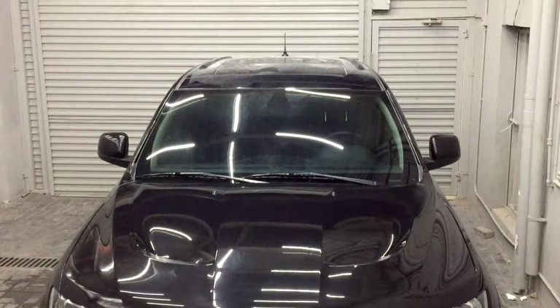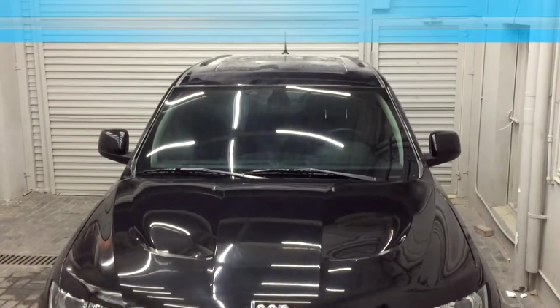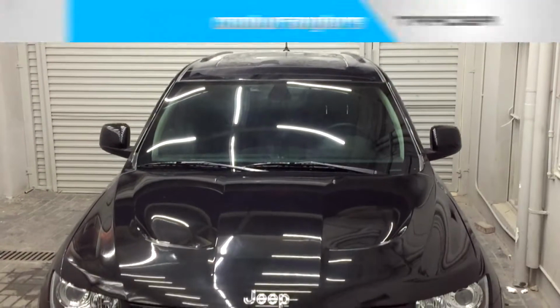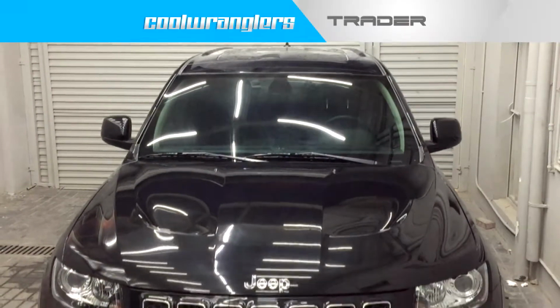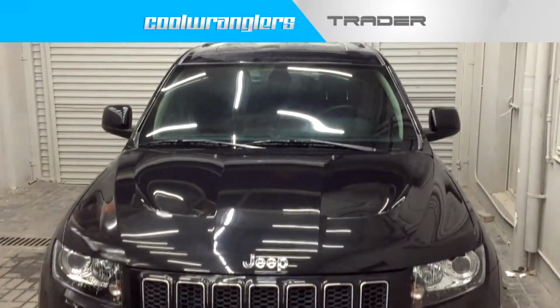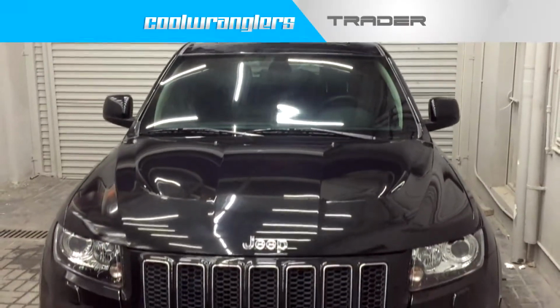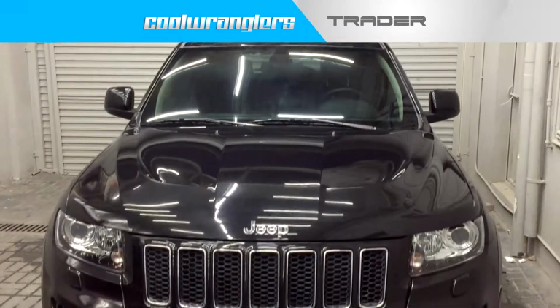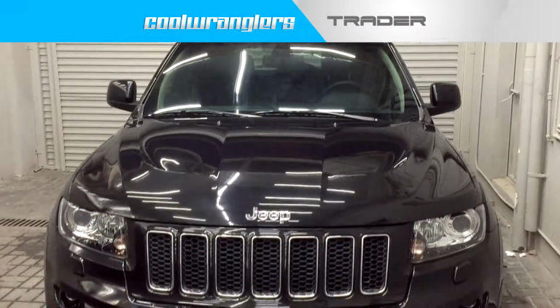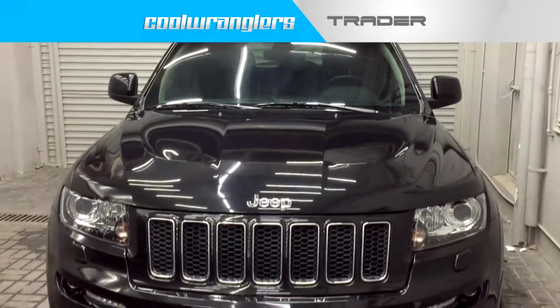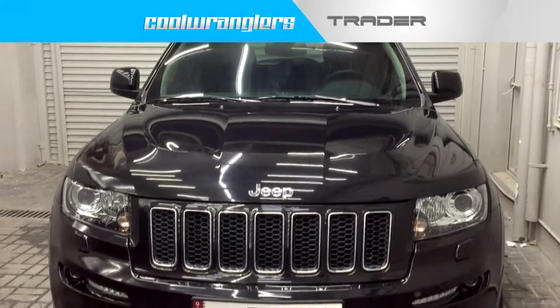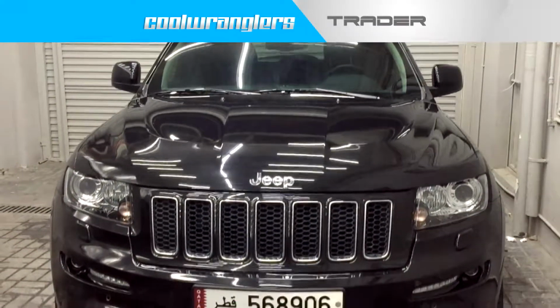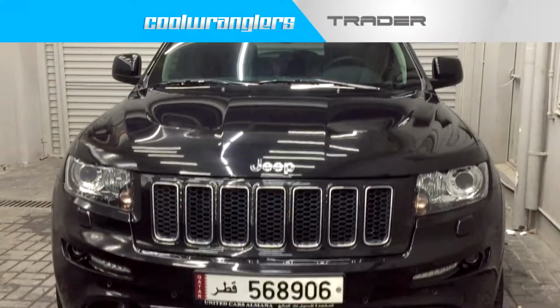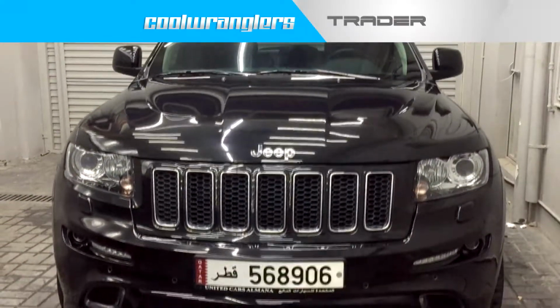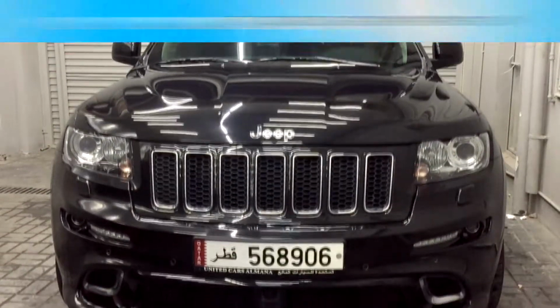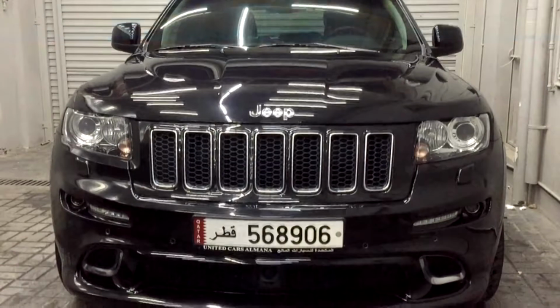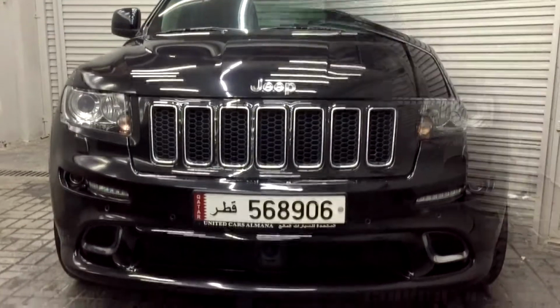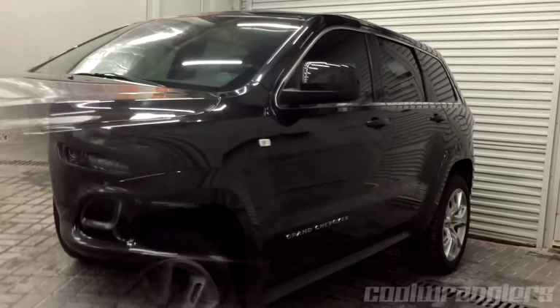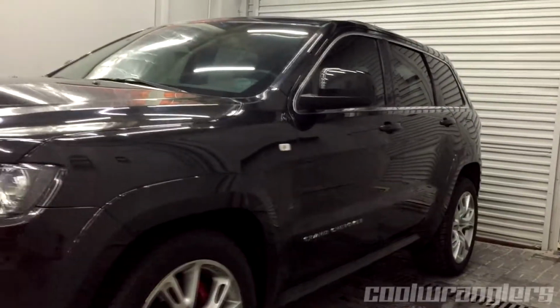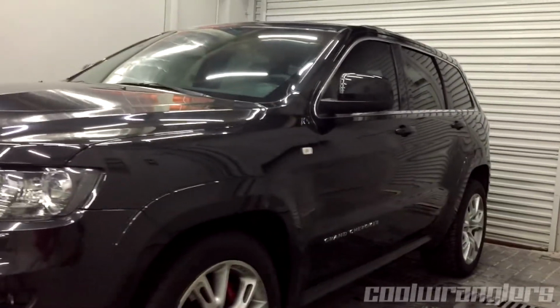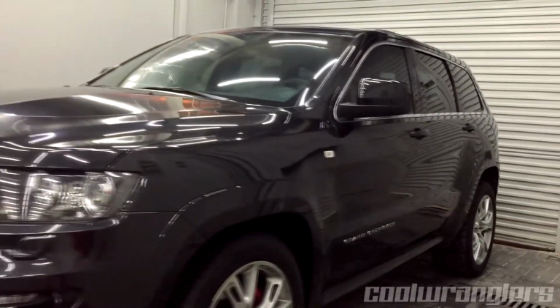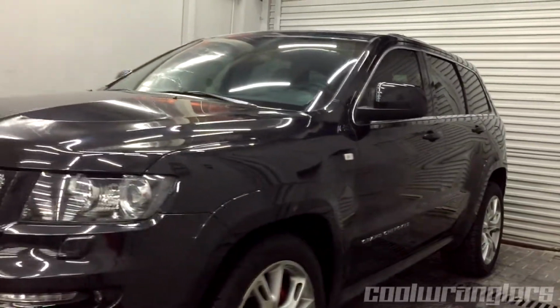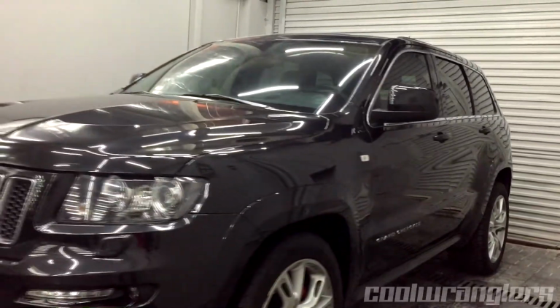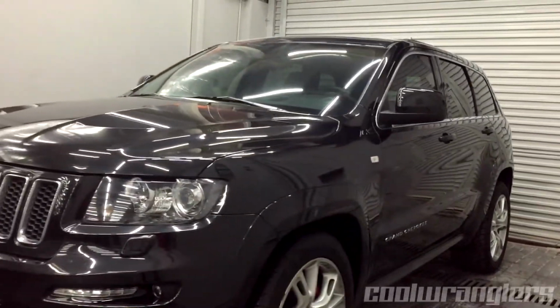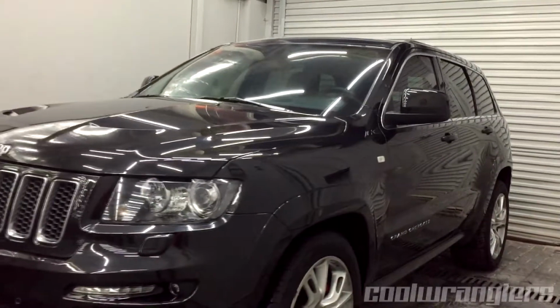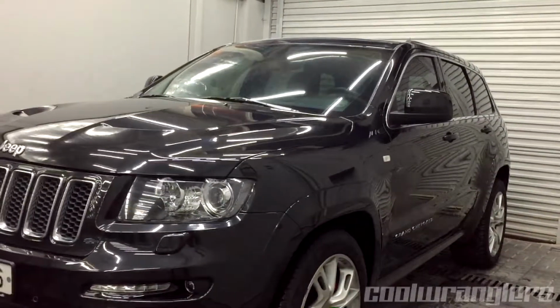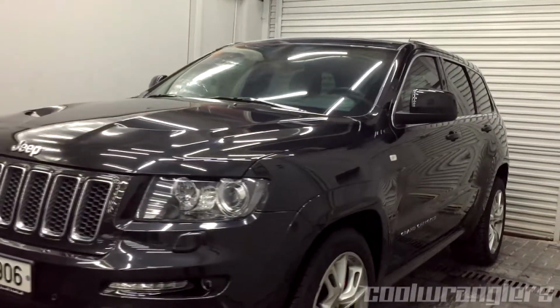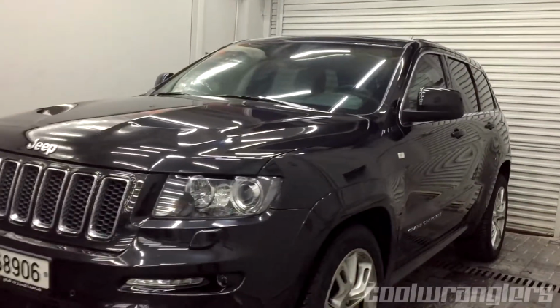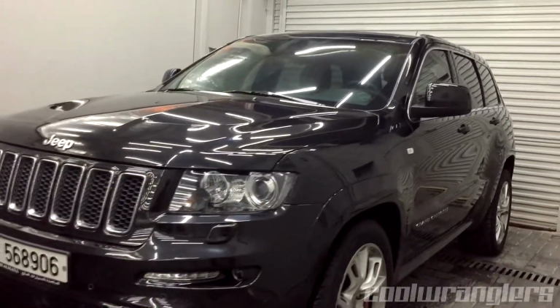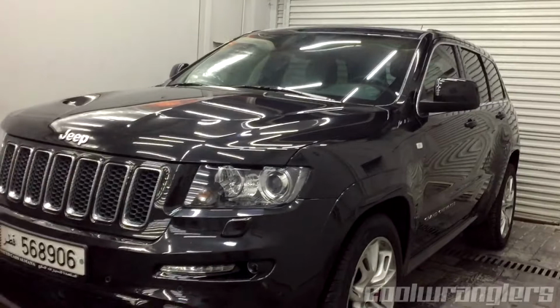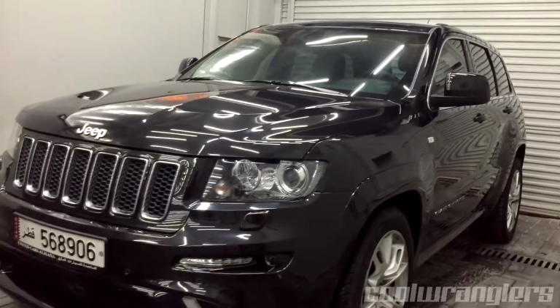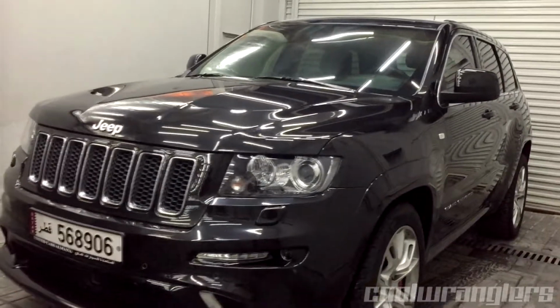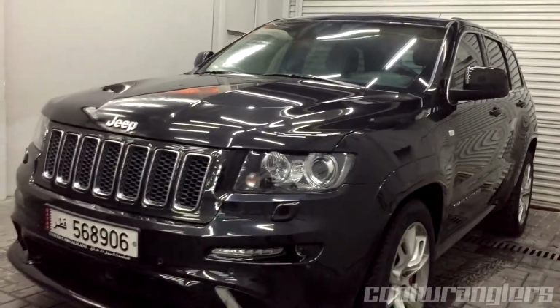Ready for a new home is this 2013 Black Grand Cherokee SRT. This powerhouse is equipped with a robust V8 engine and durable automatic transmission.